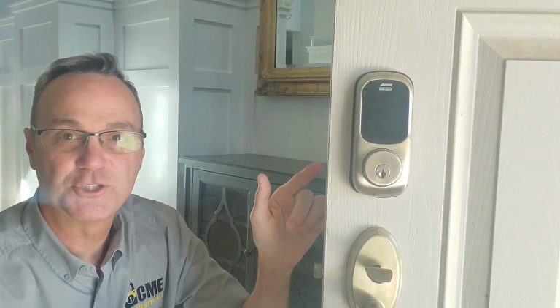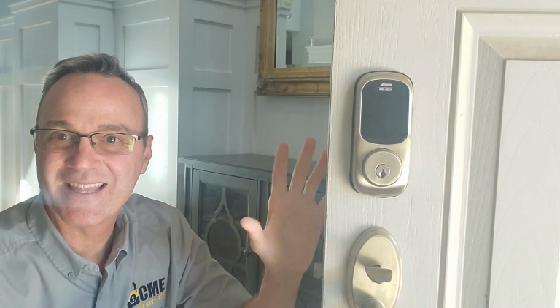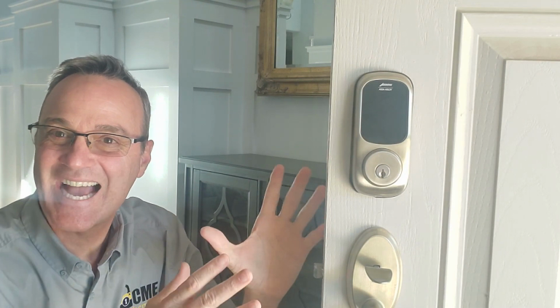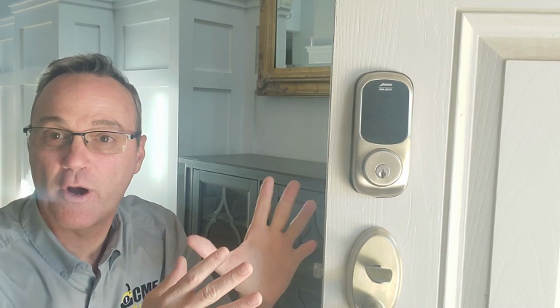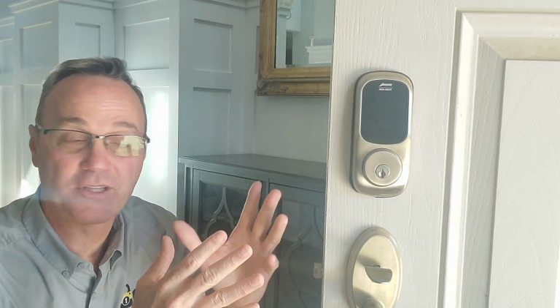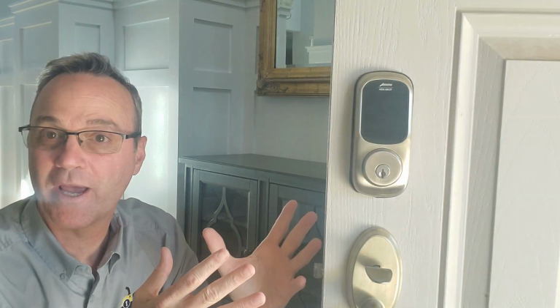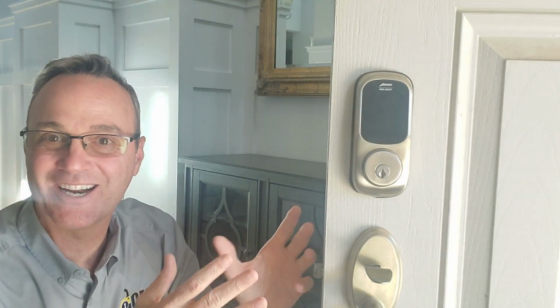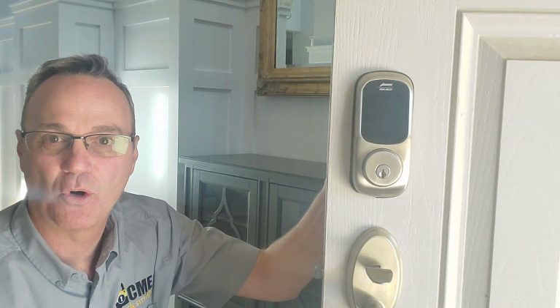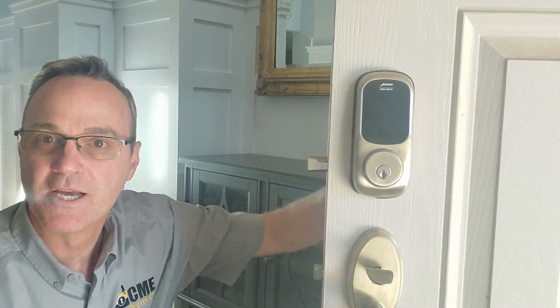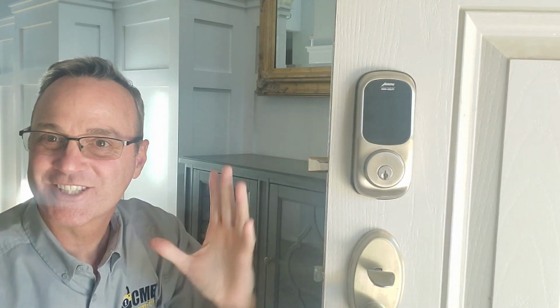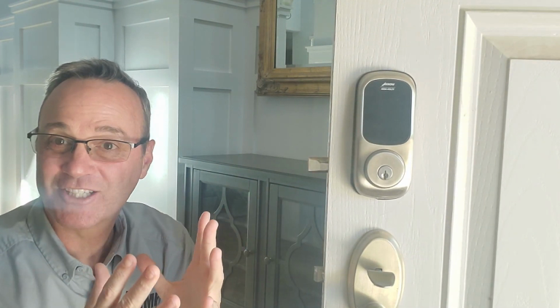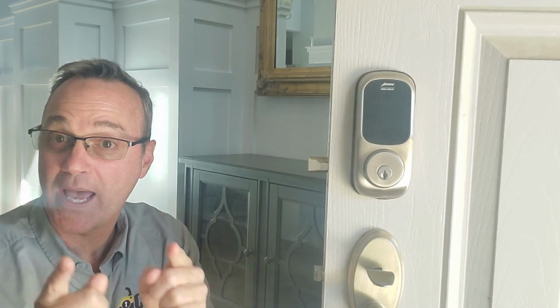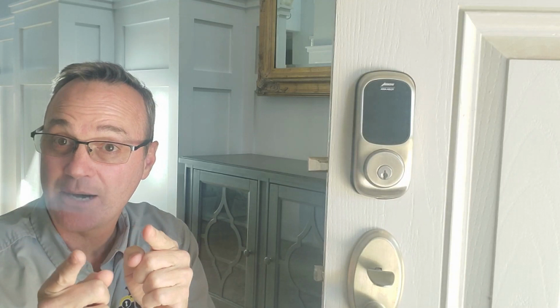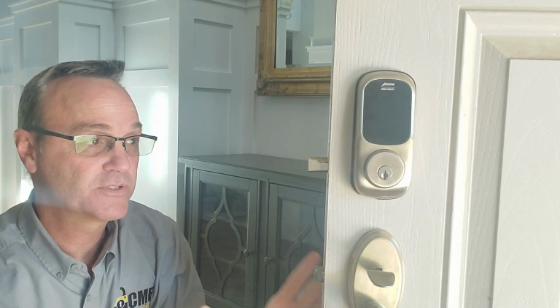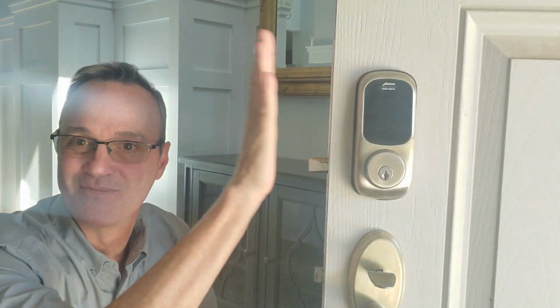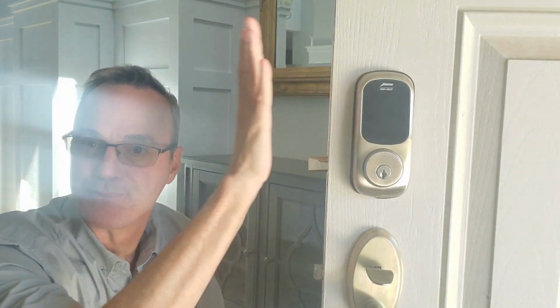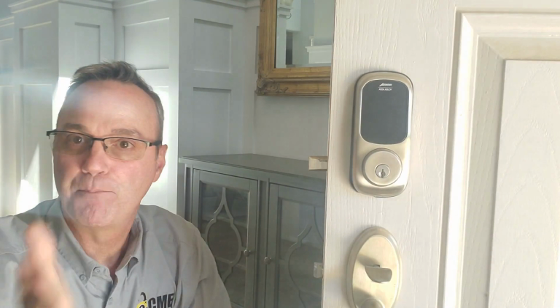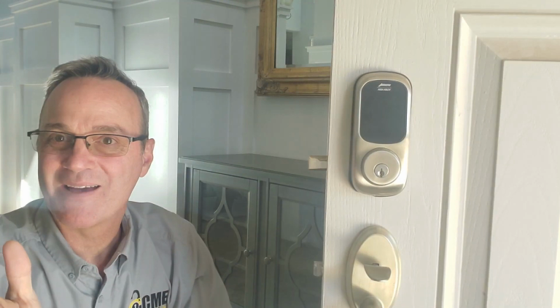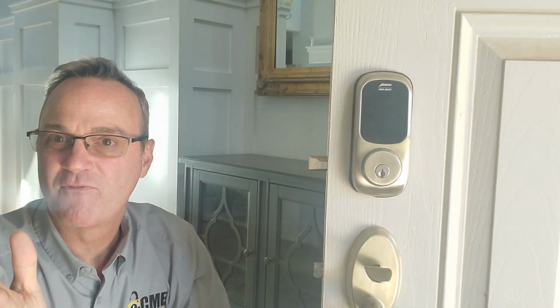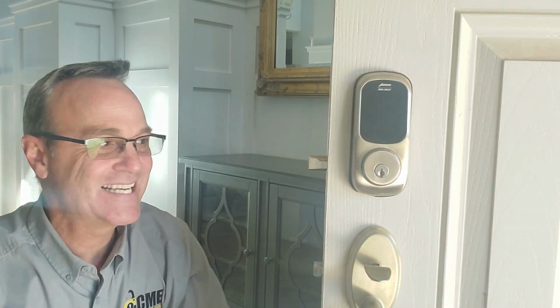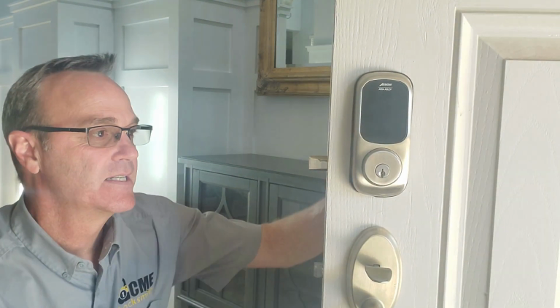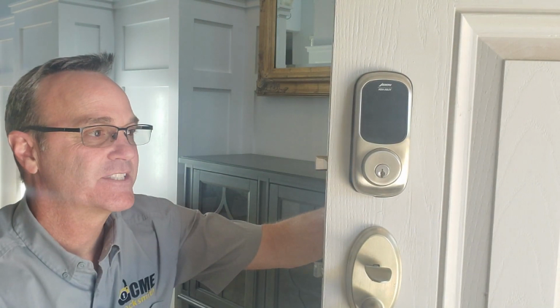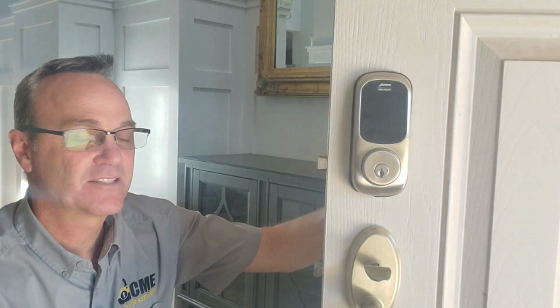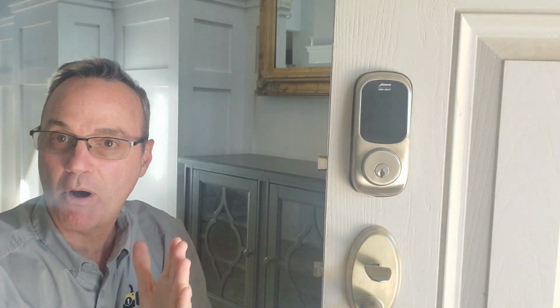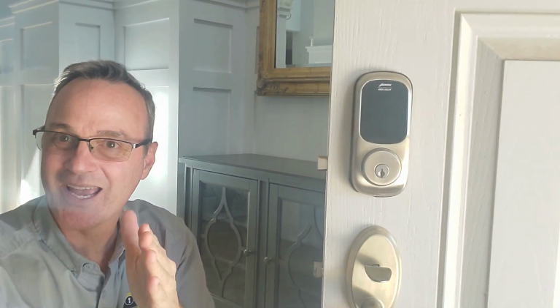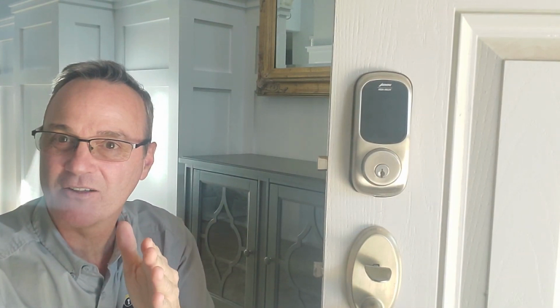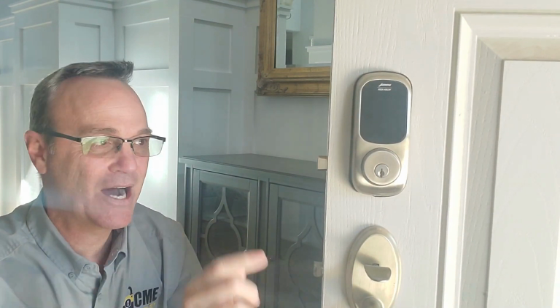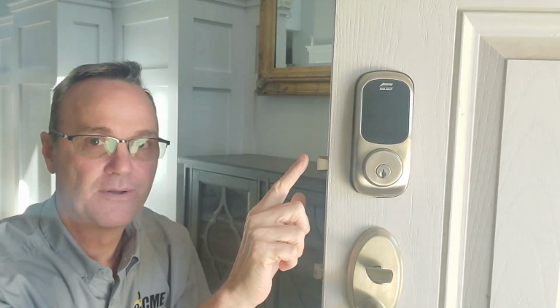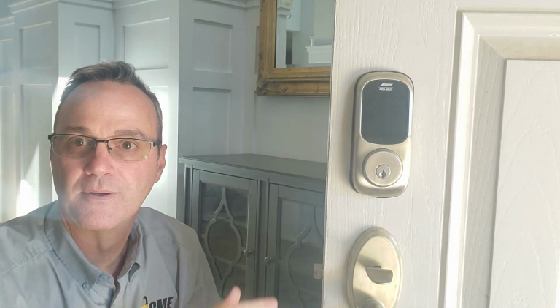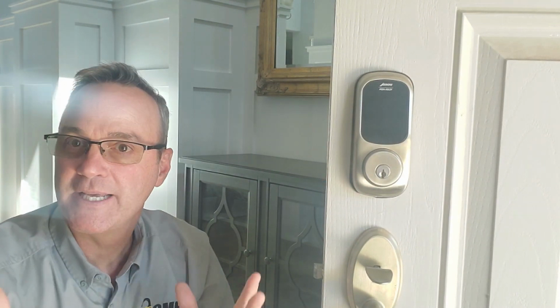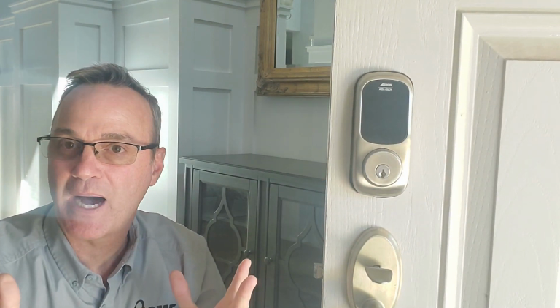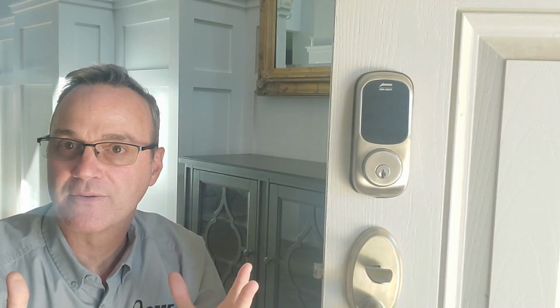Let me show you that this is actually going to work the same way as a mechanical deadbolt. When it's extracted all the way — which is how it's supposed to be — the bolt can't be forced in. But if it's extracted only part of the way and not all the way out, it can be bypassed.